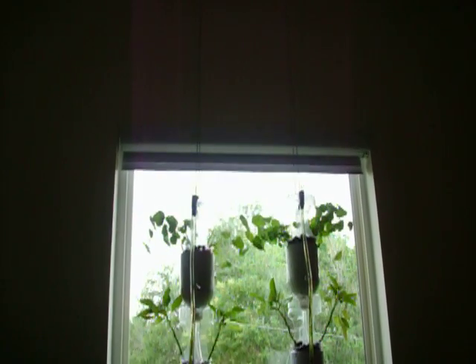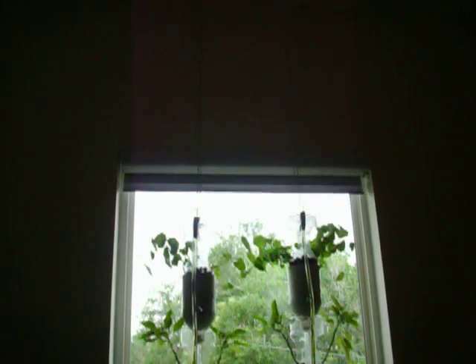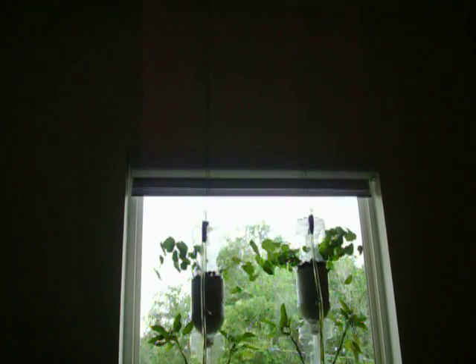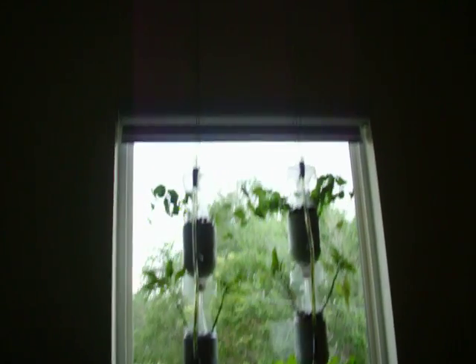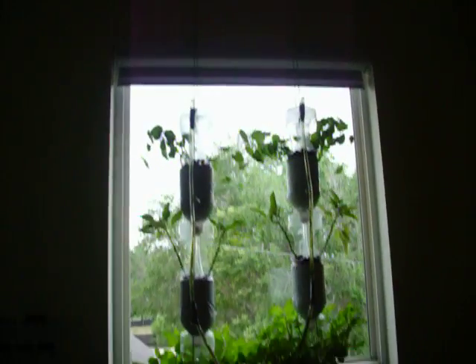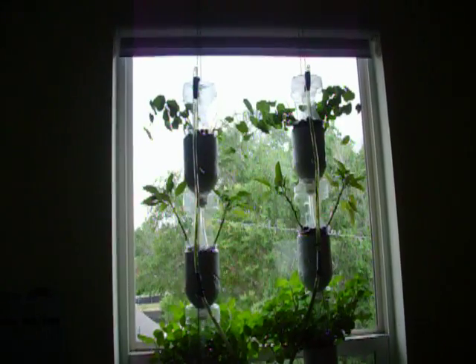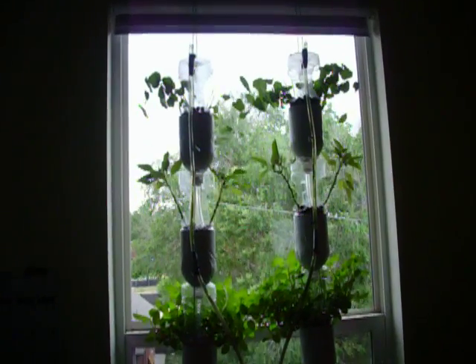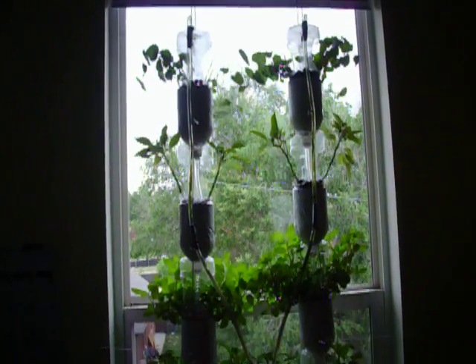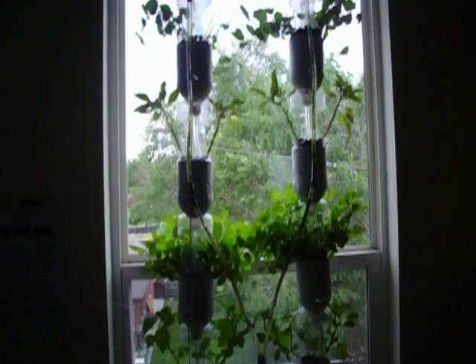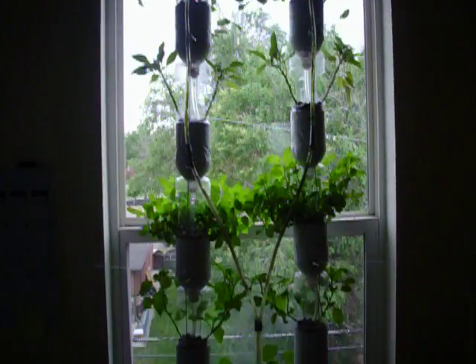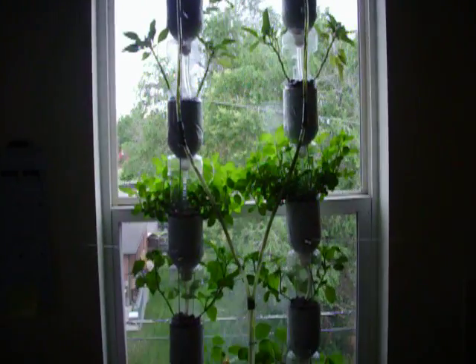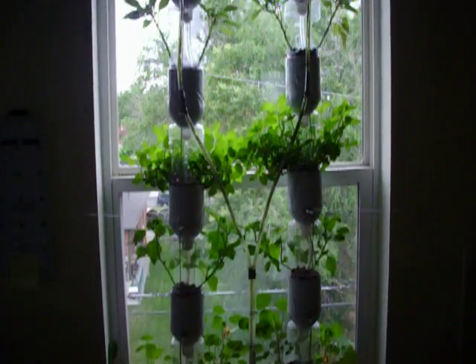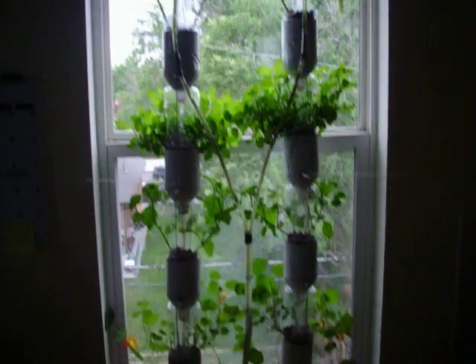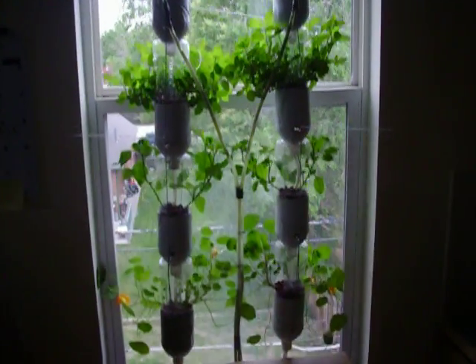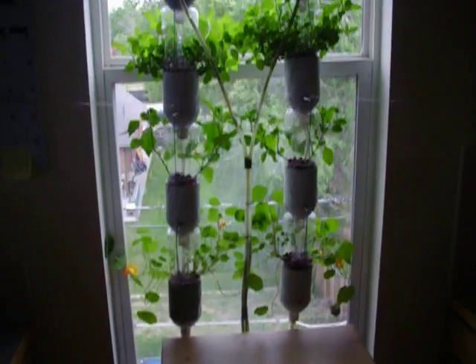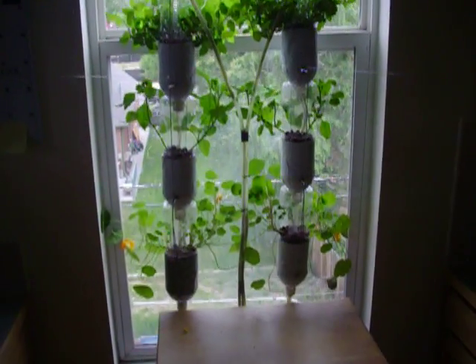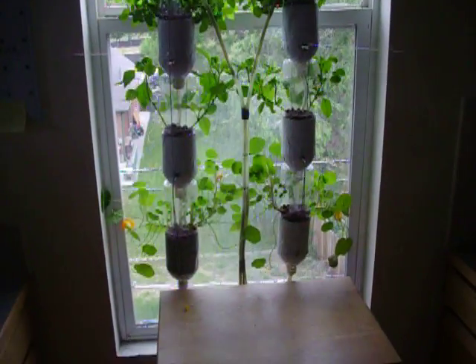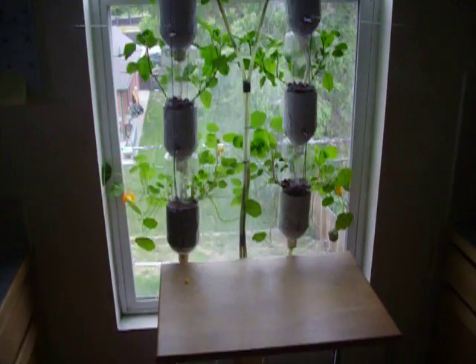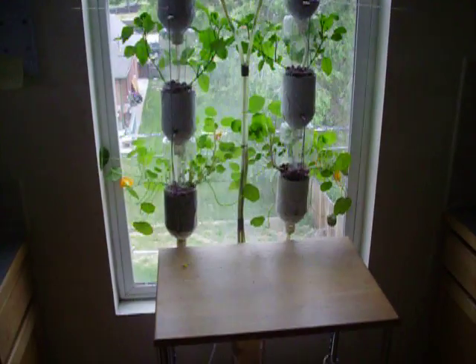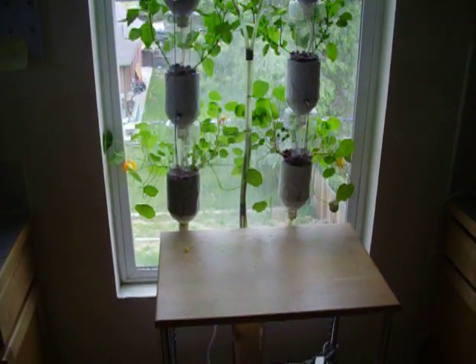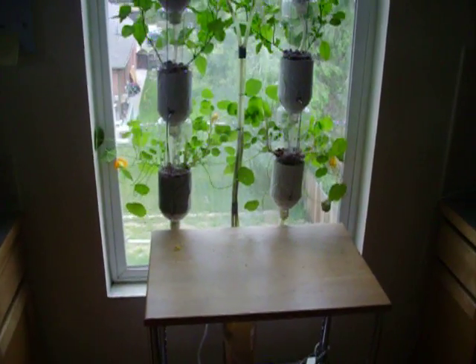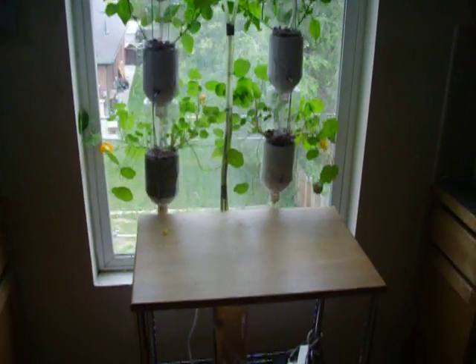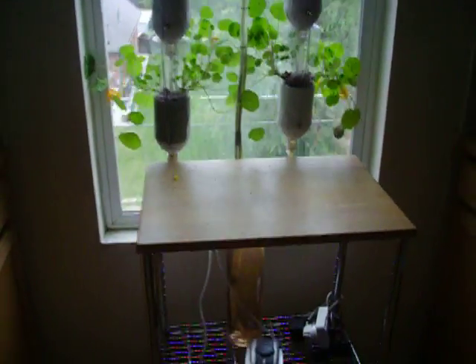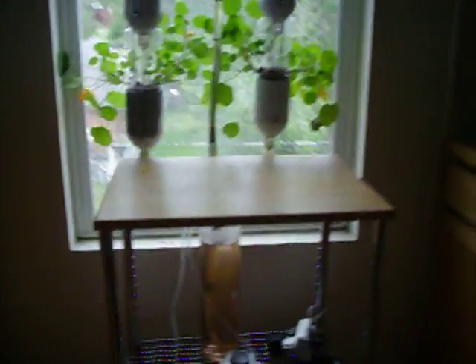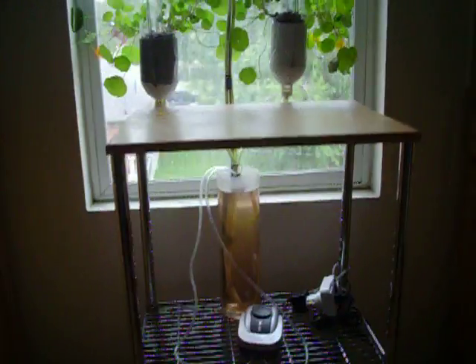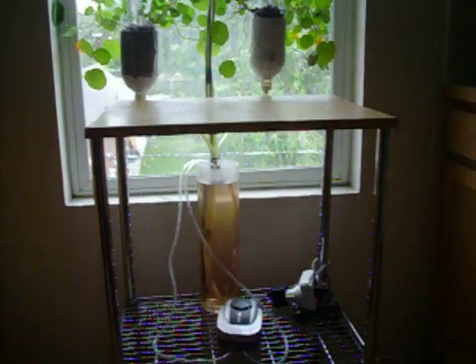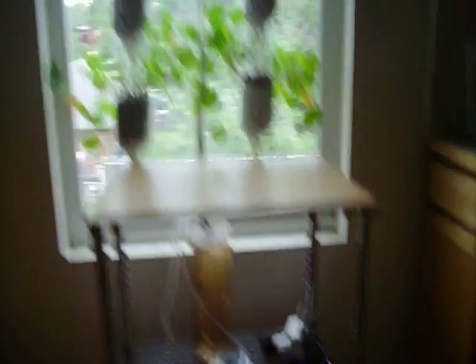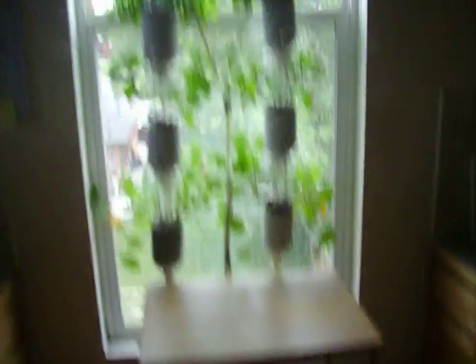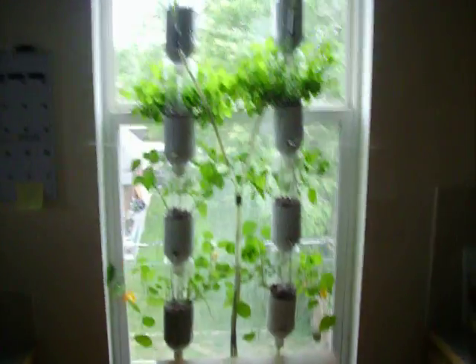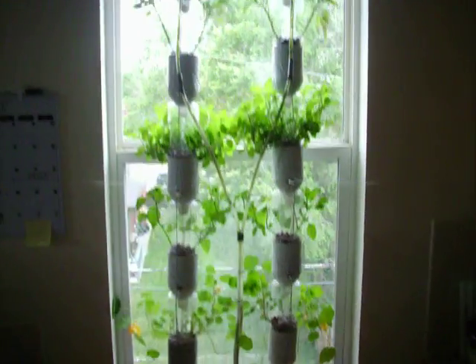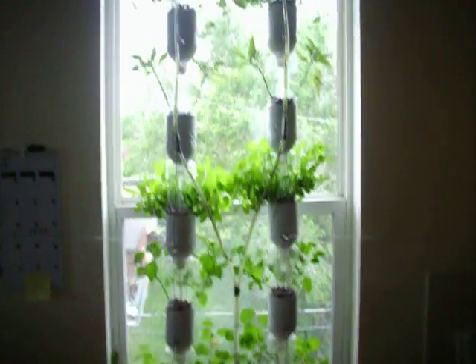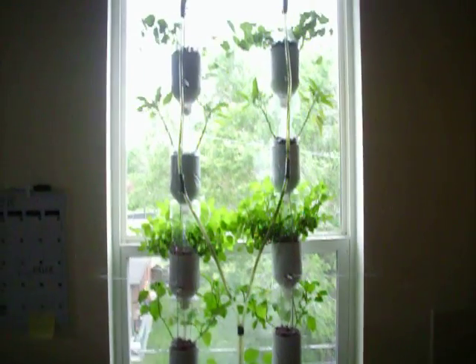If you have any questions about how to start one of these, I've got tons of information on windowfarms.org. Super fun to build, and you get fresh food right in your window.